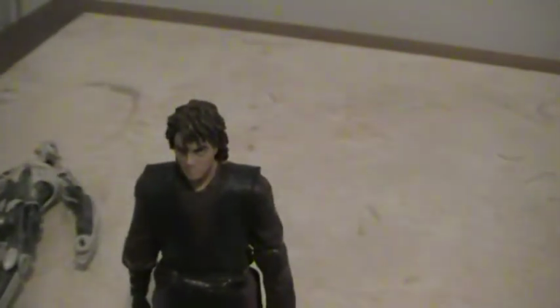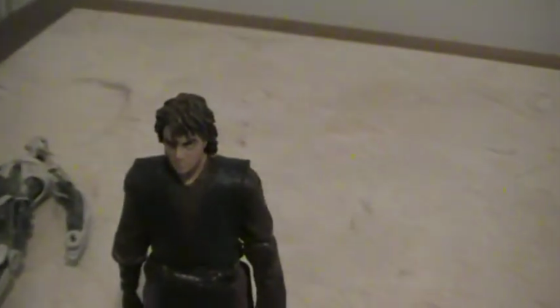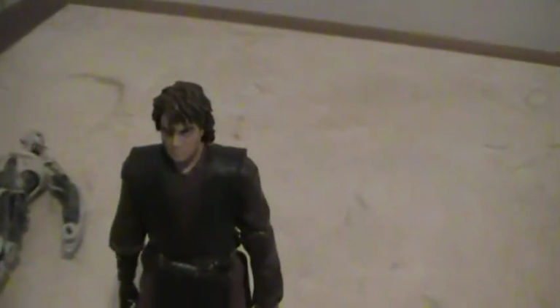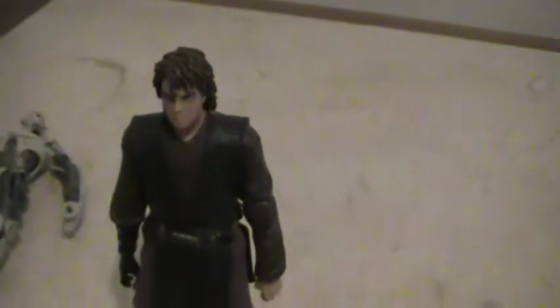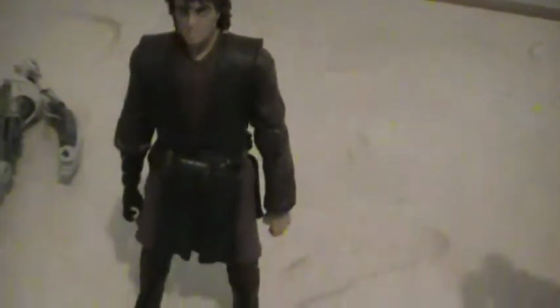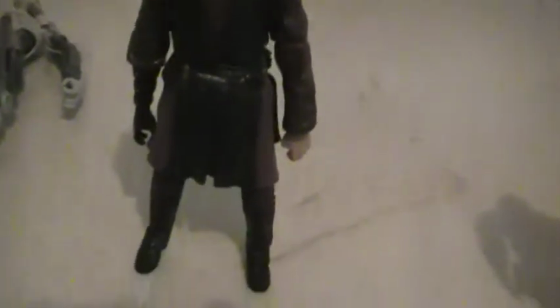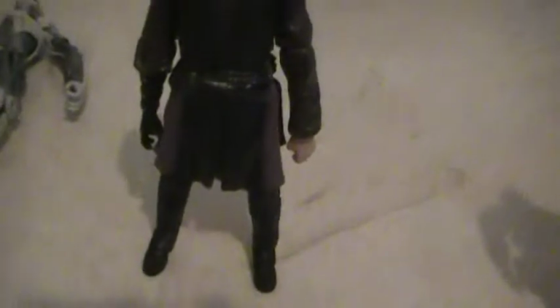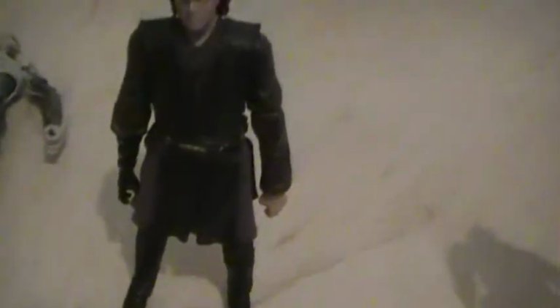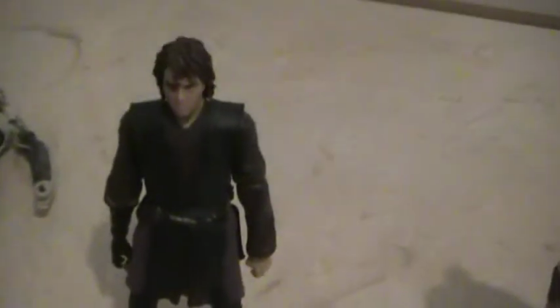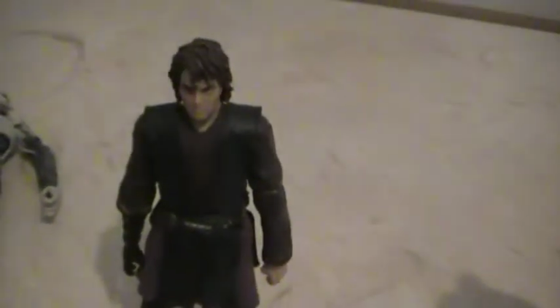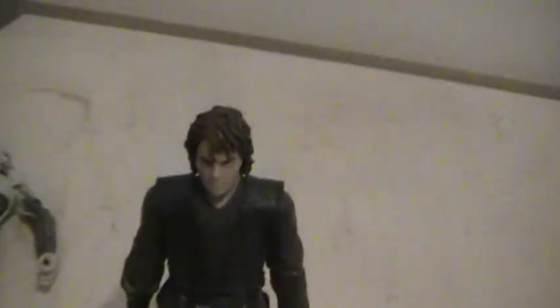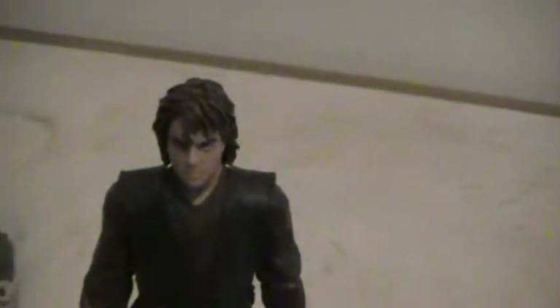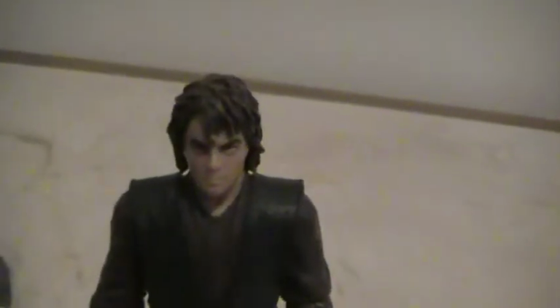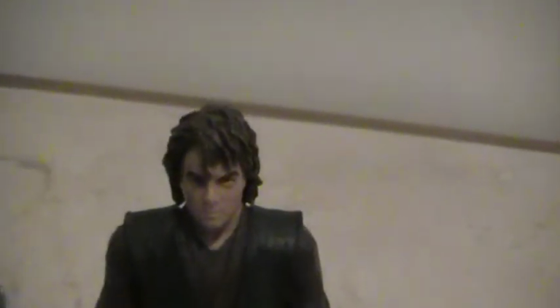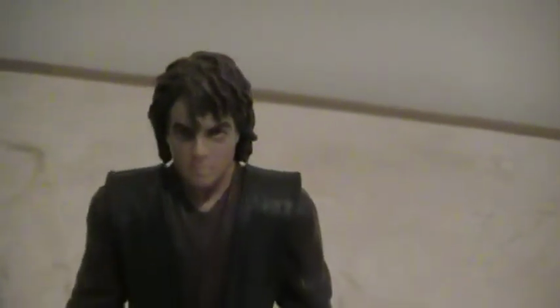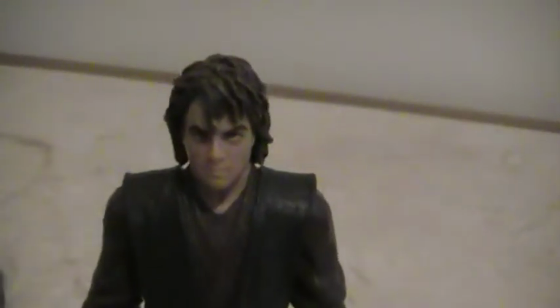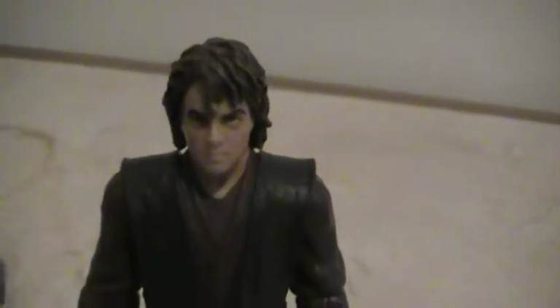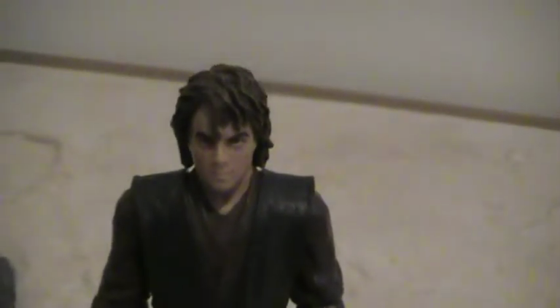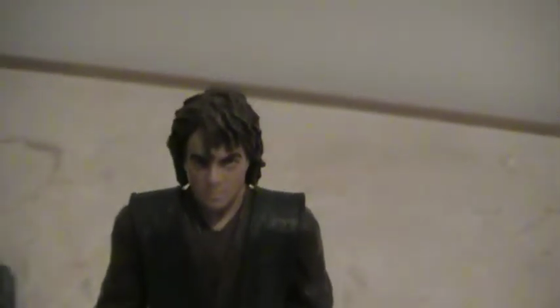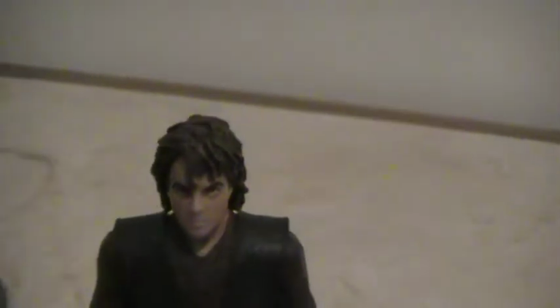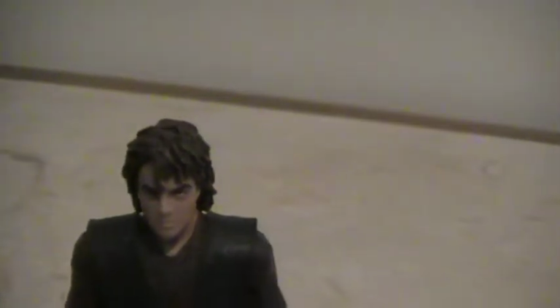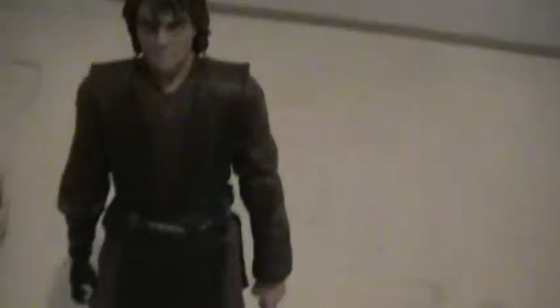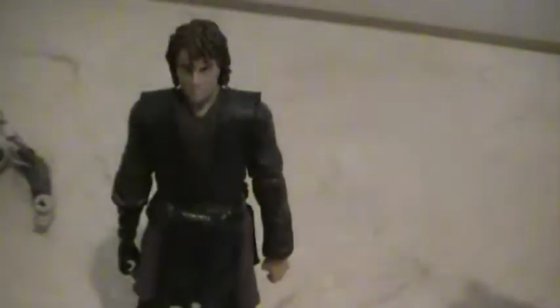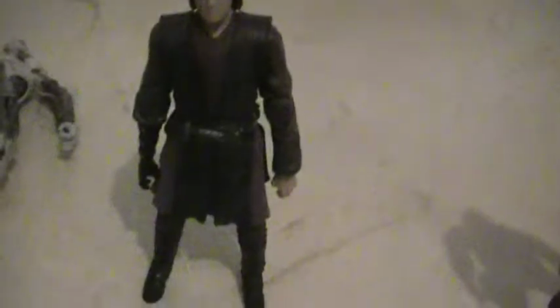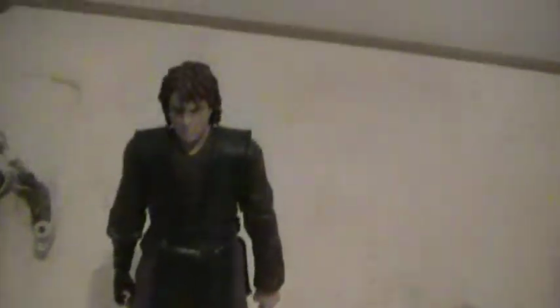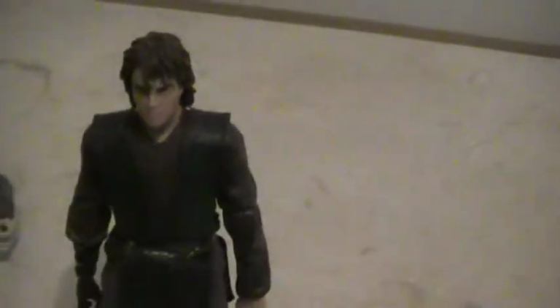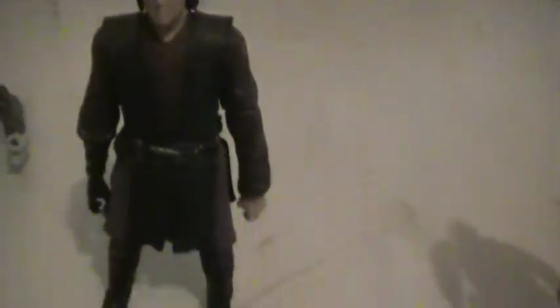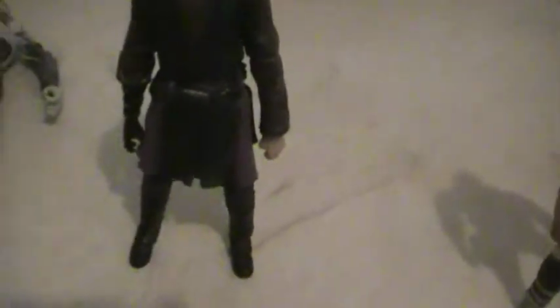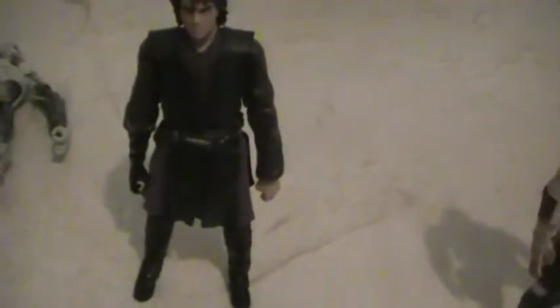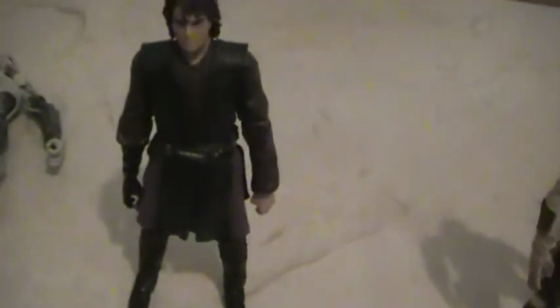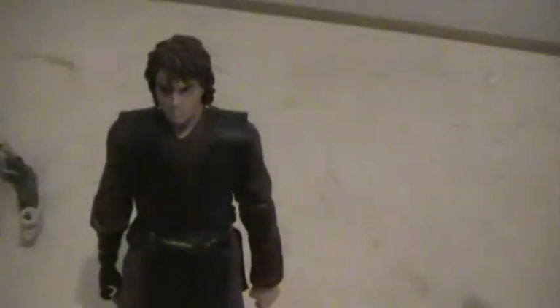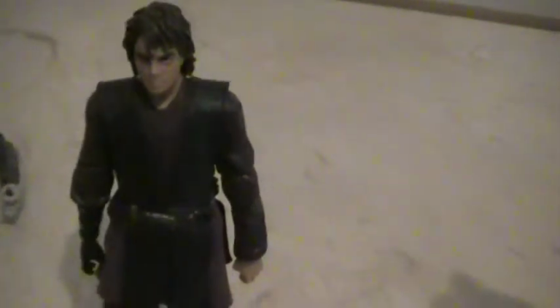Anakin Skywalker slash Darth Vader — he has his Sith eyes. Super articulation, or ultra — super articulation.